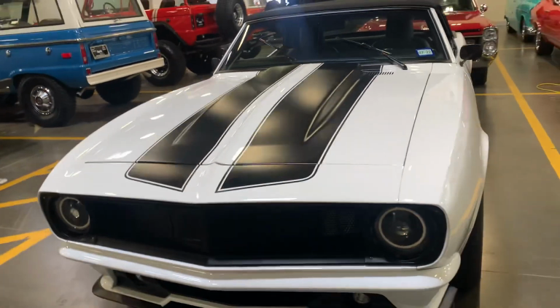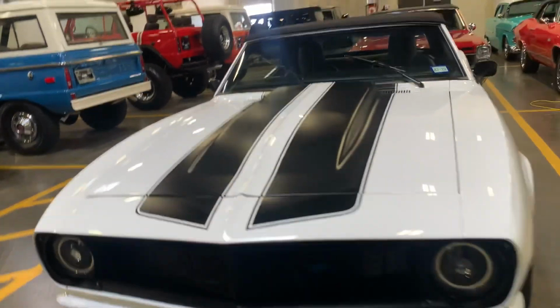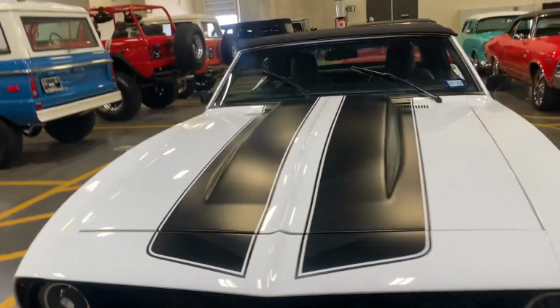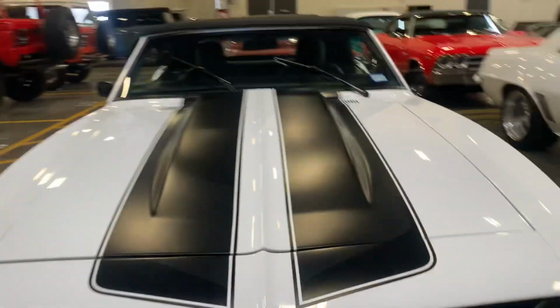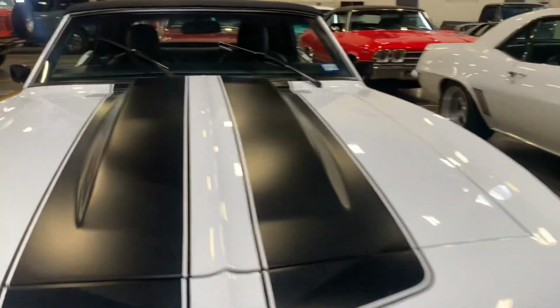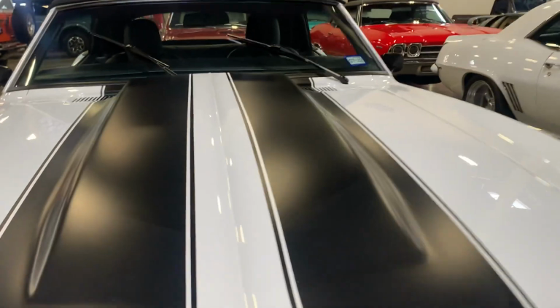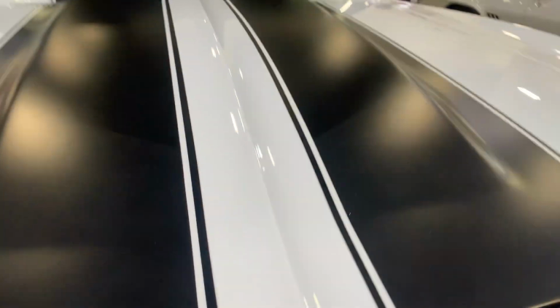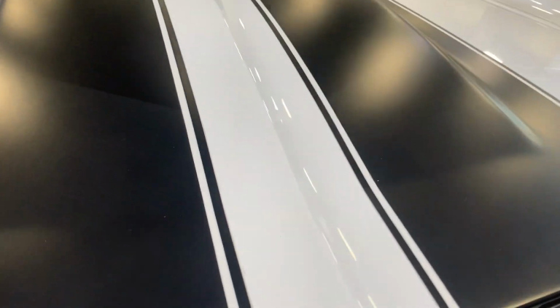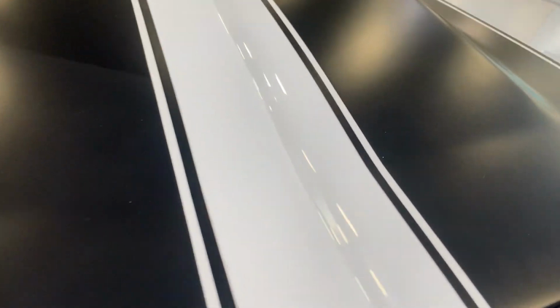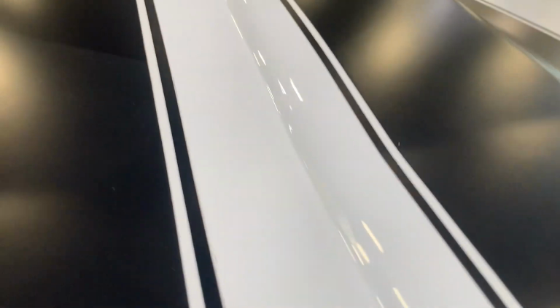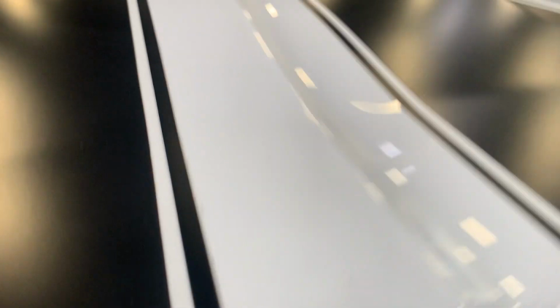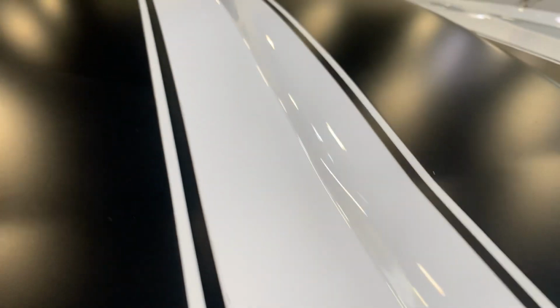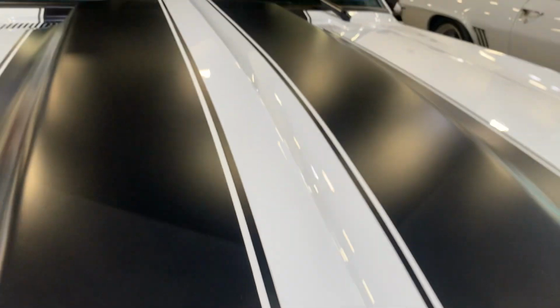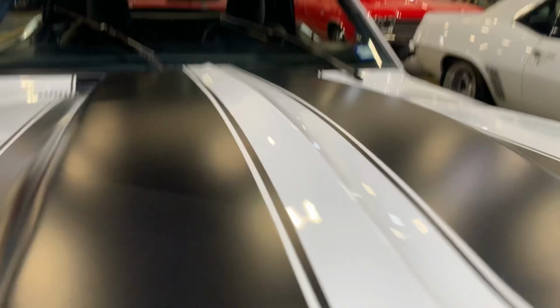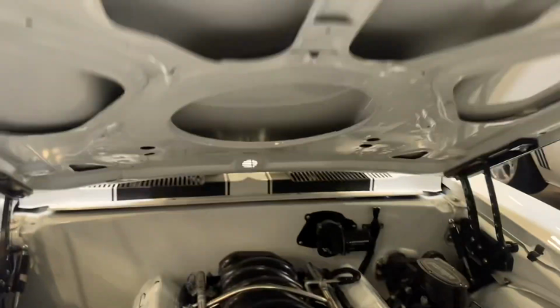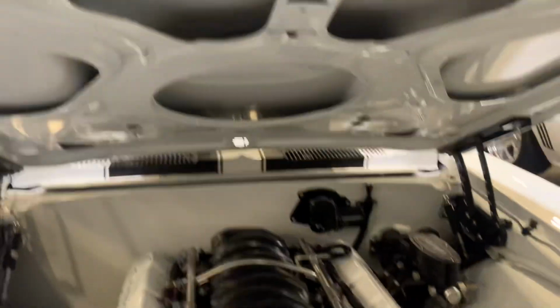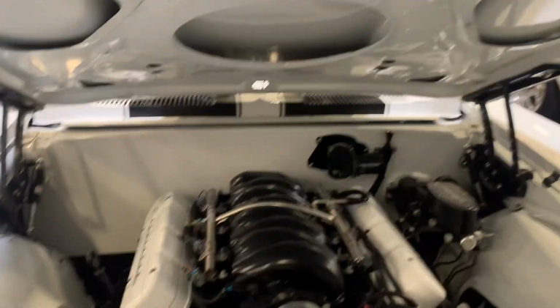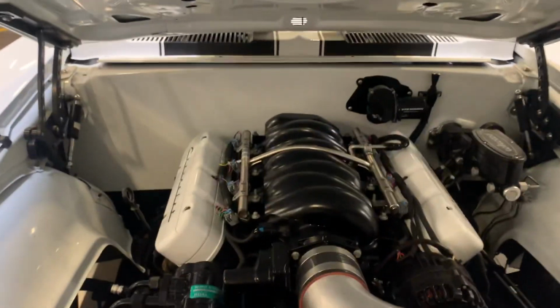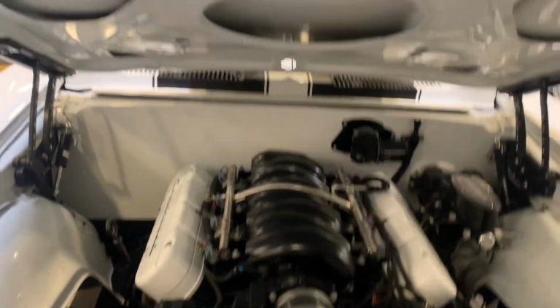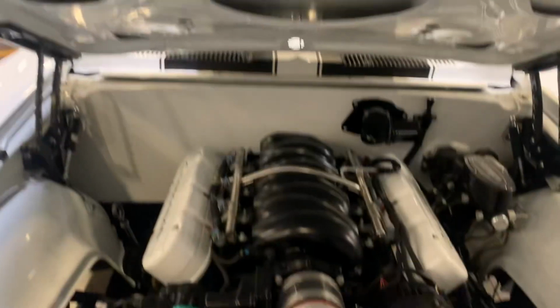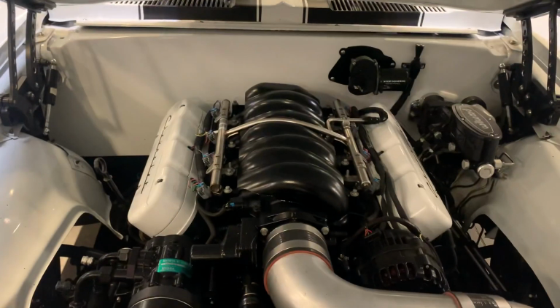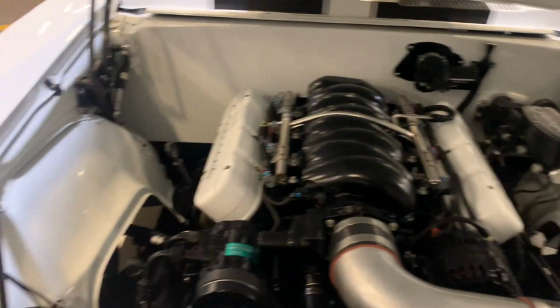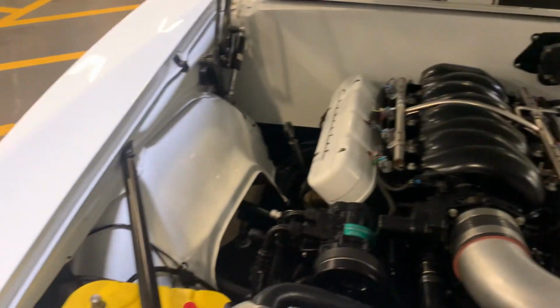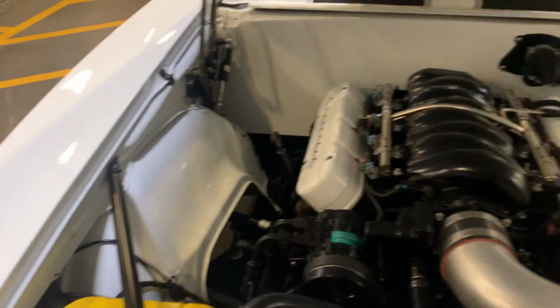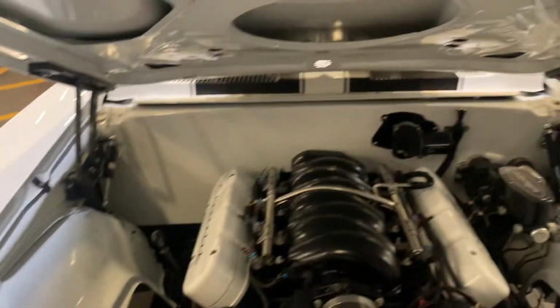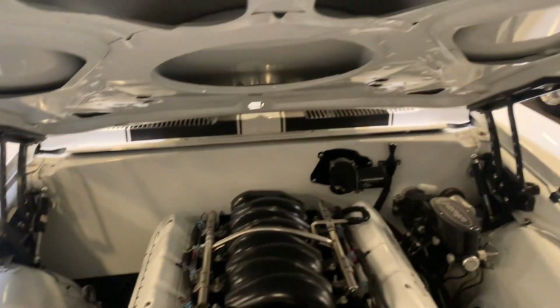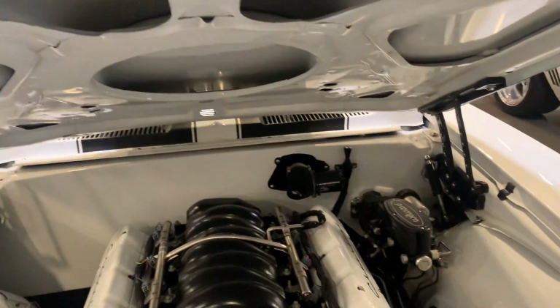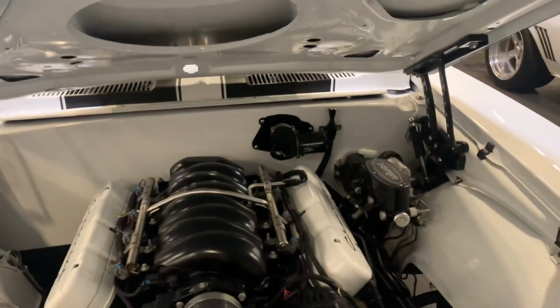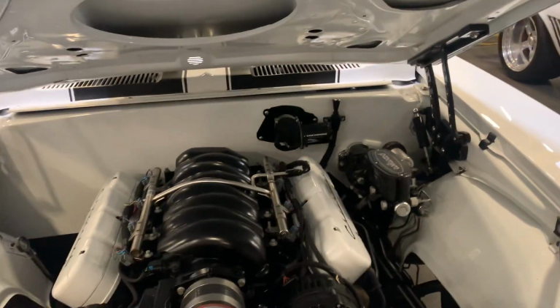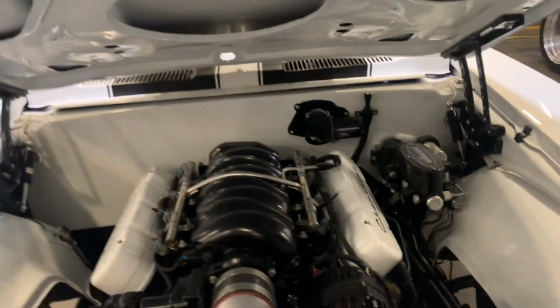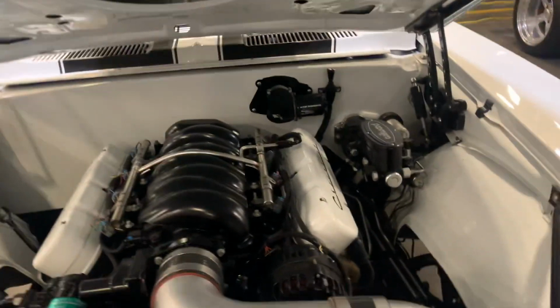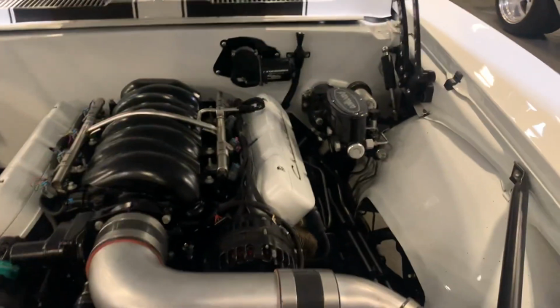And, of course, an LS drivetrain. How beautiful is that? Look how clean that is.